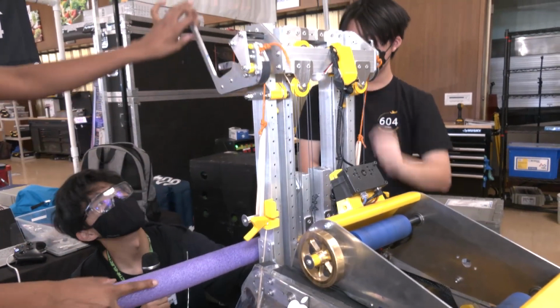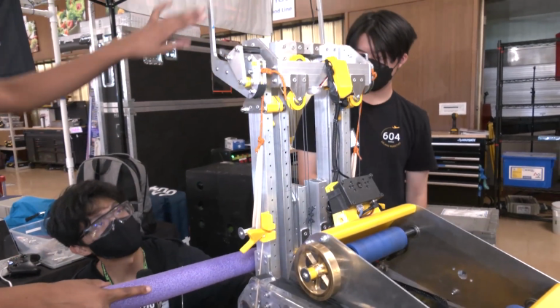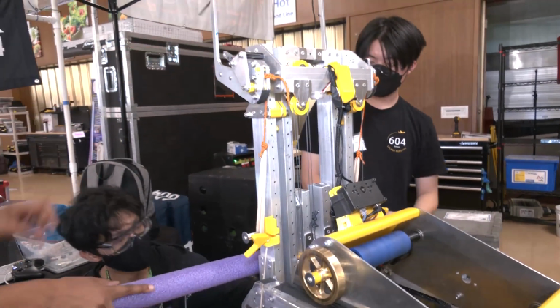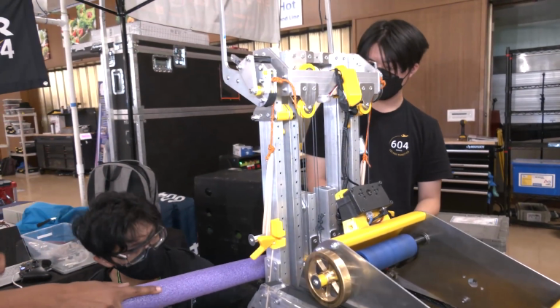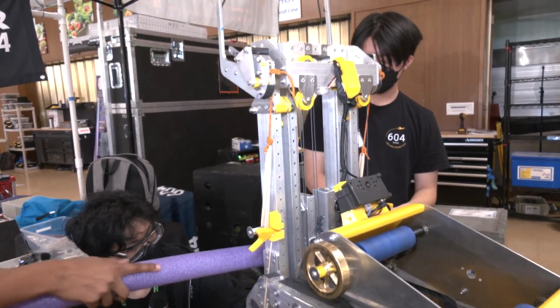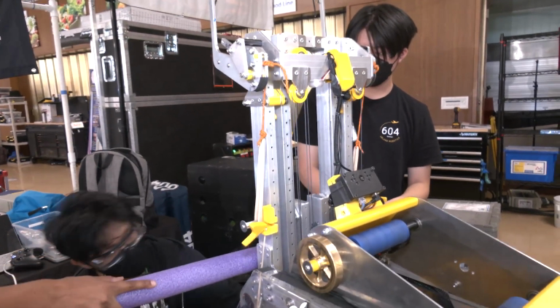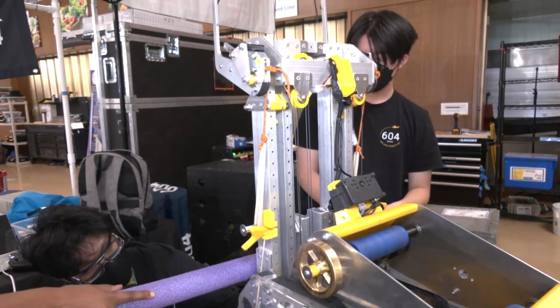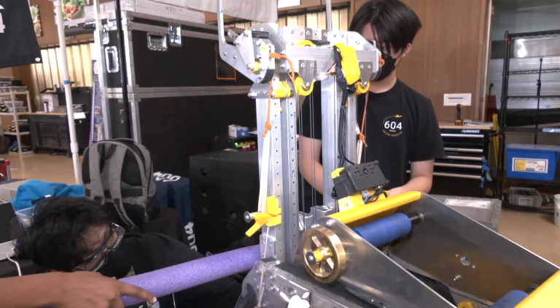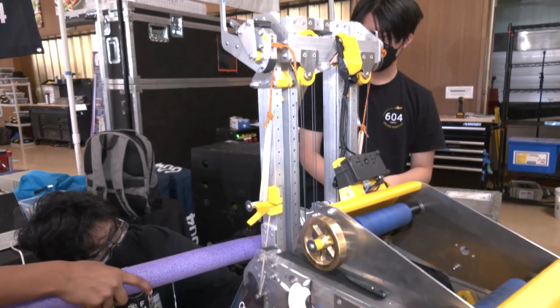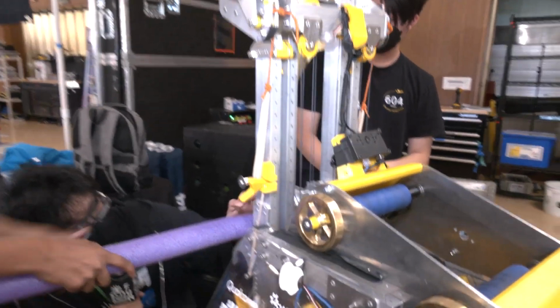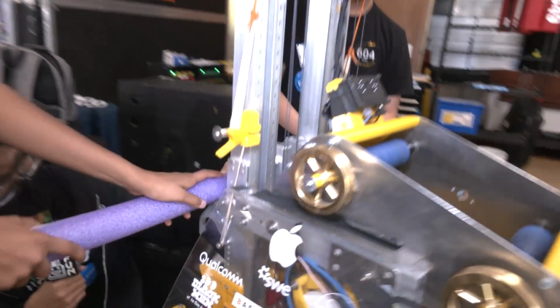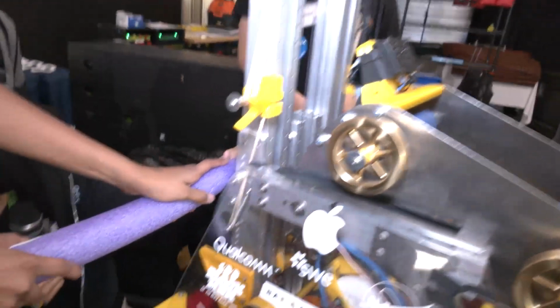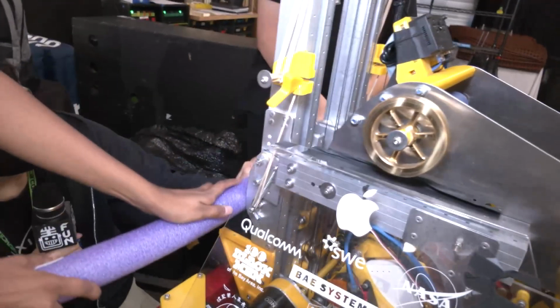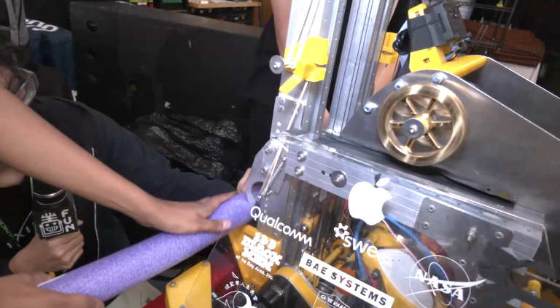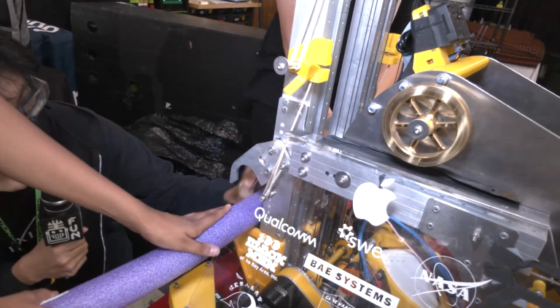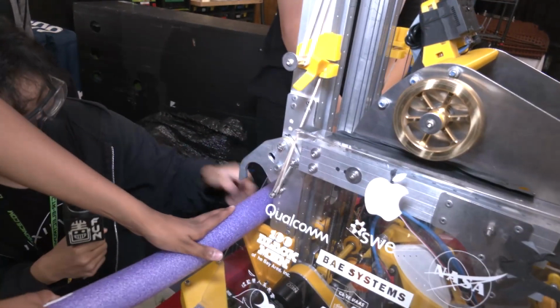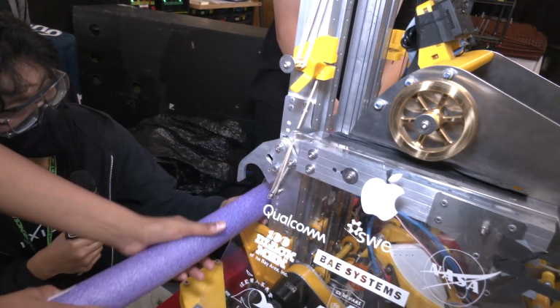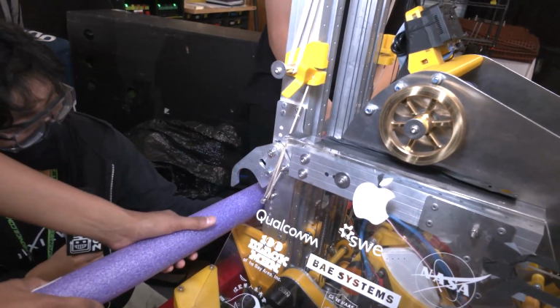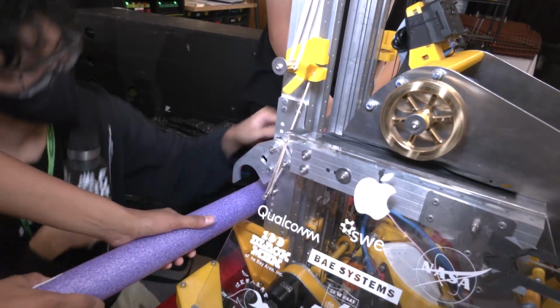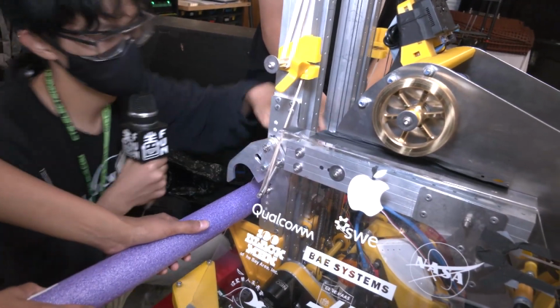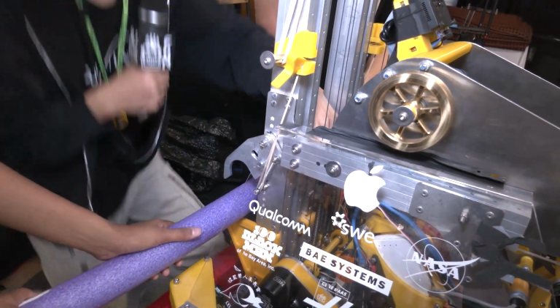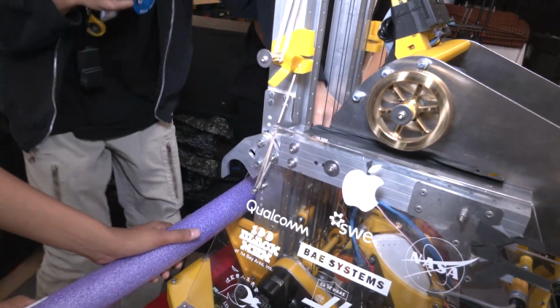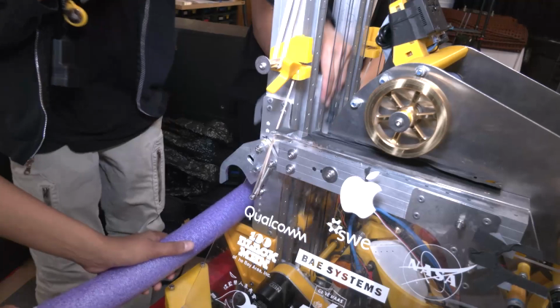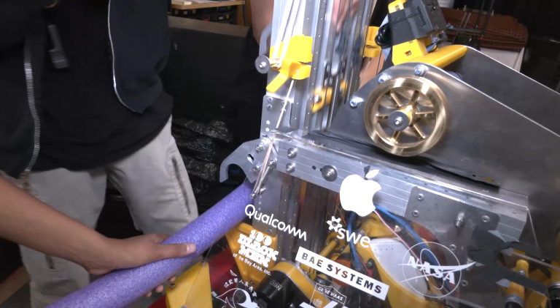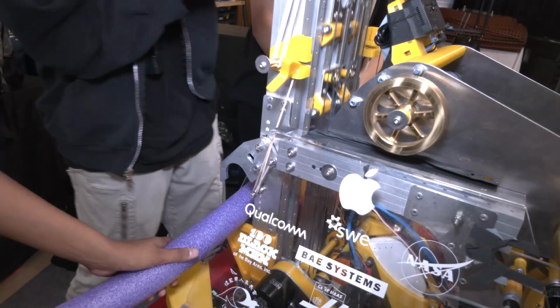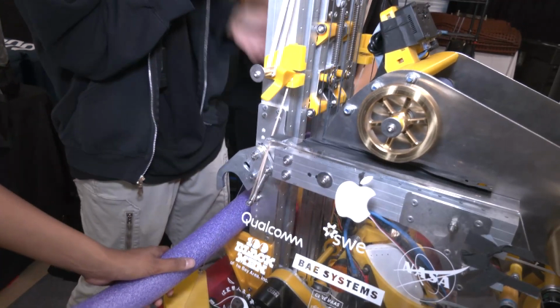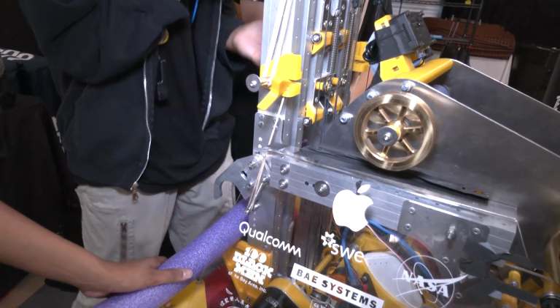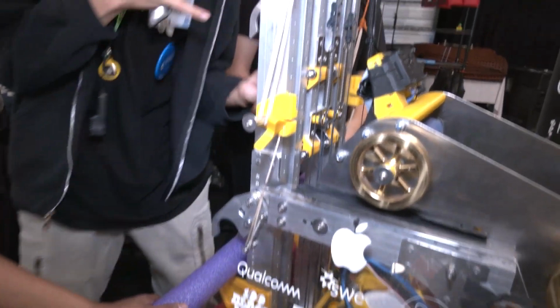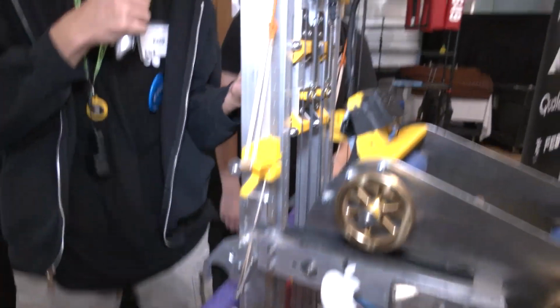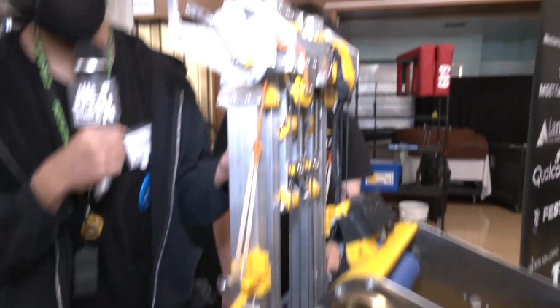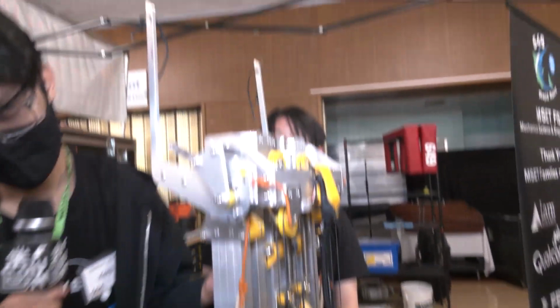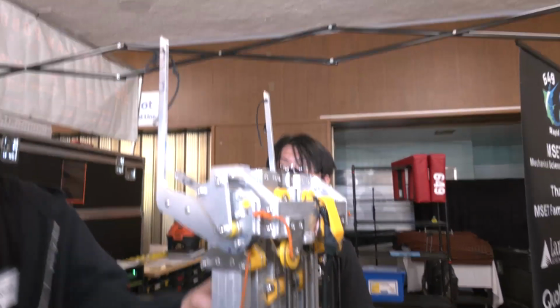The antenna resets back up, and it brings it down to the second stage, down to the carriage, and locks it there. Our carriage is then able to go back up and climb onto the next rung.